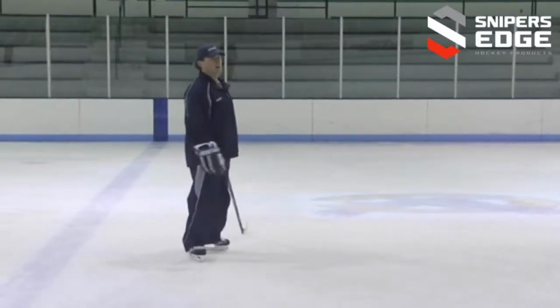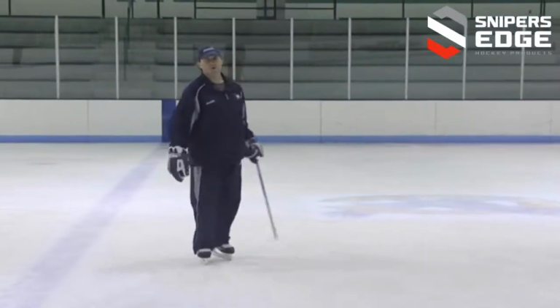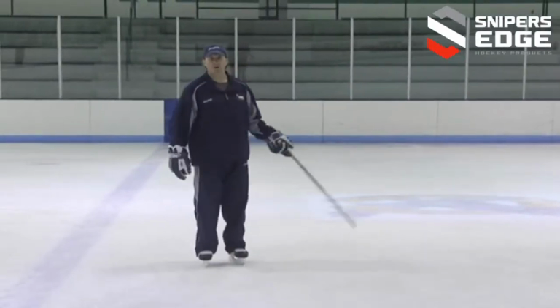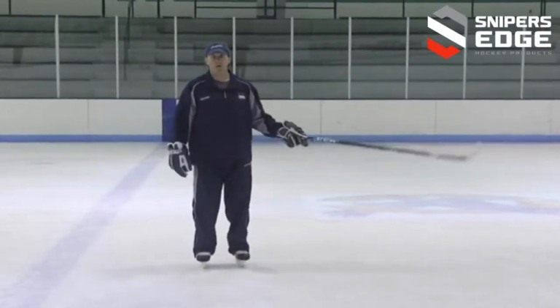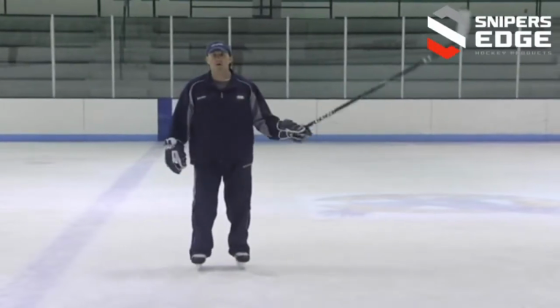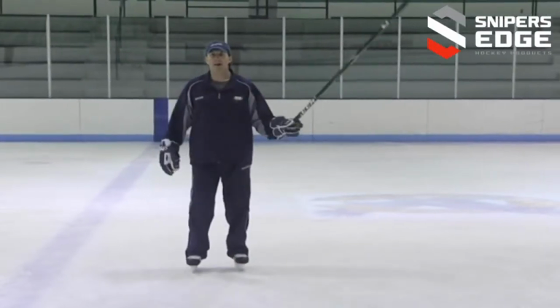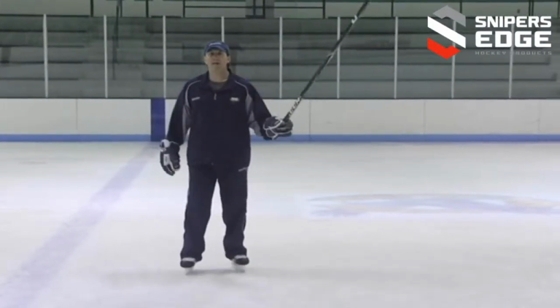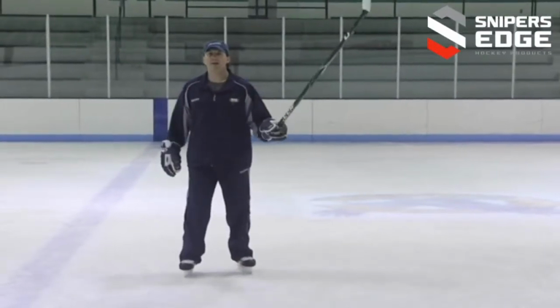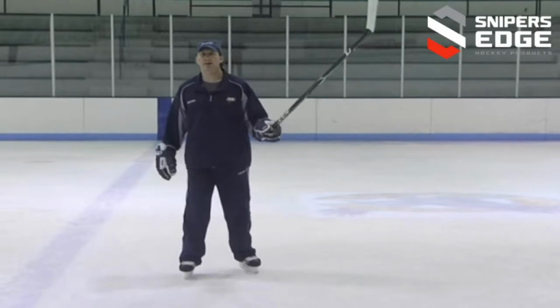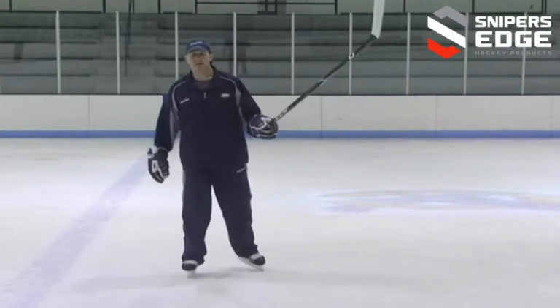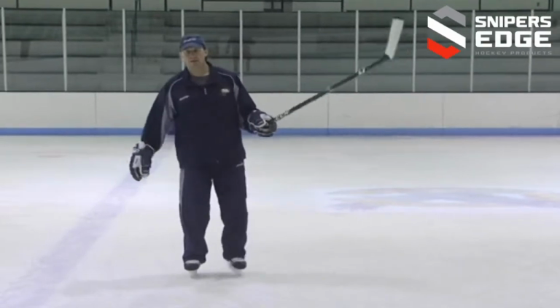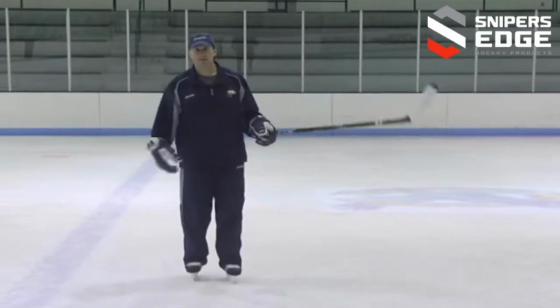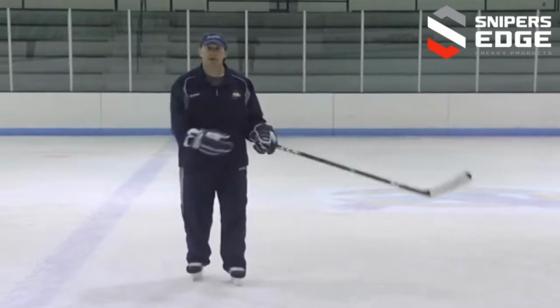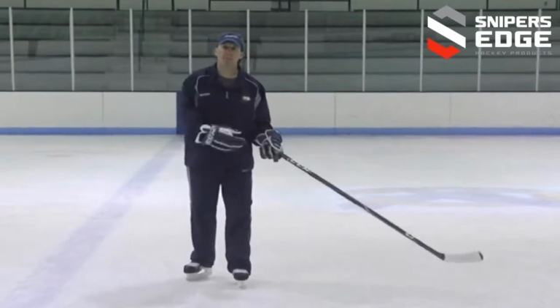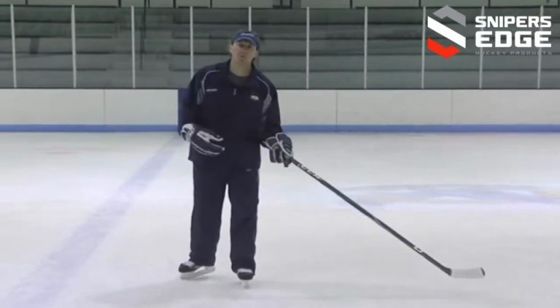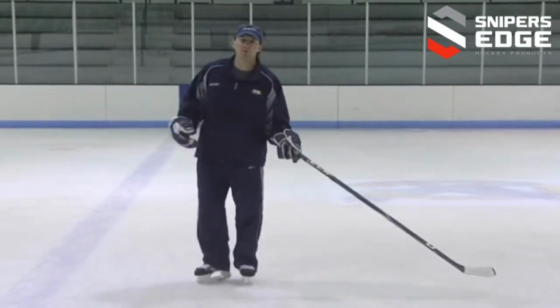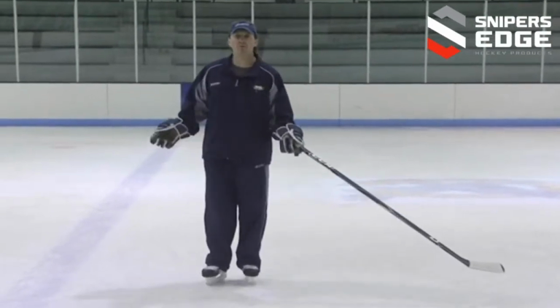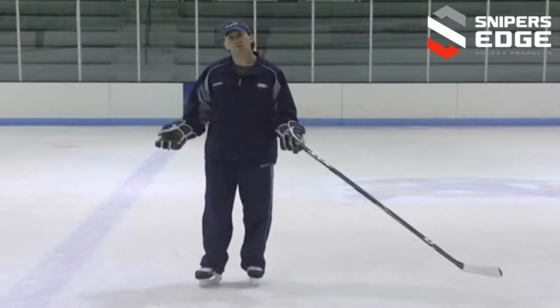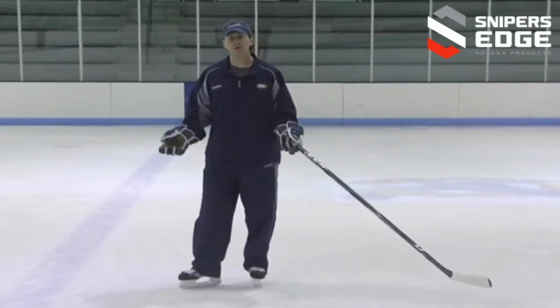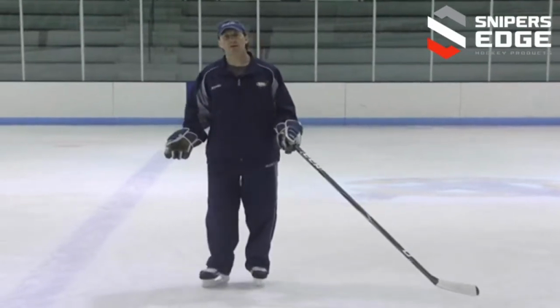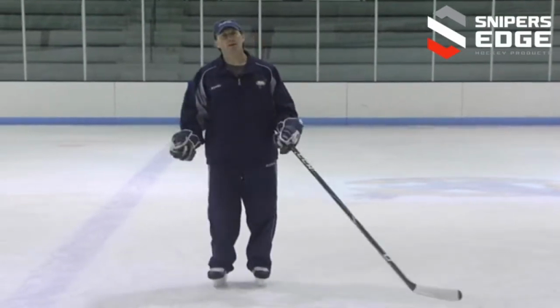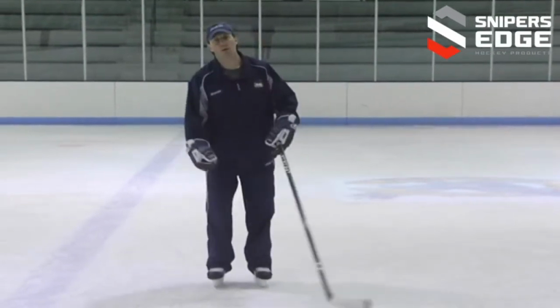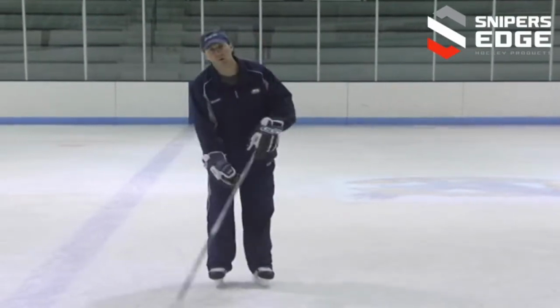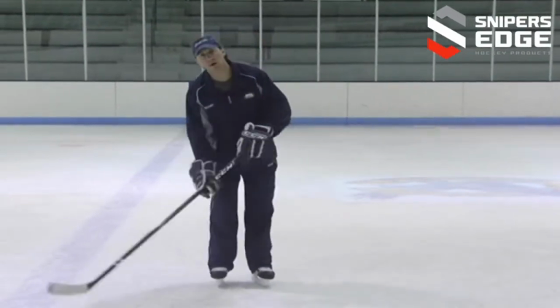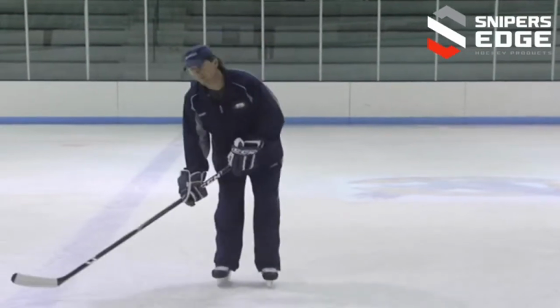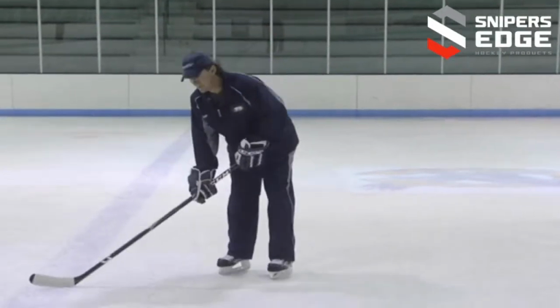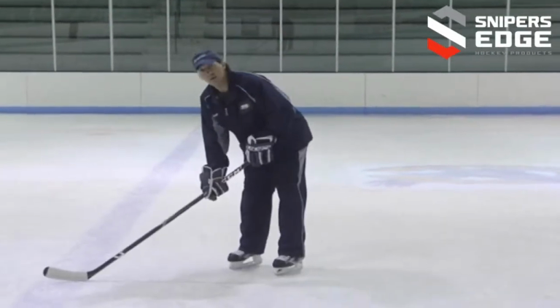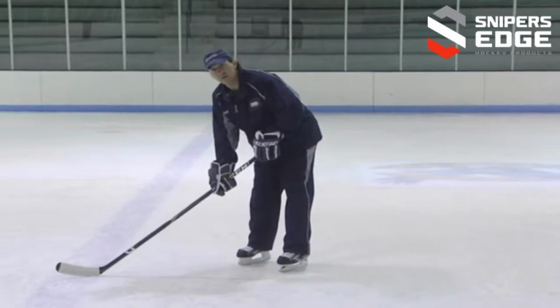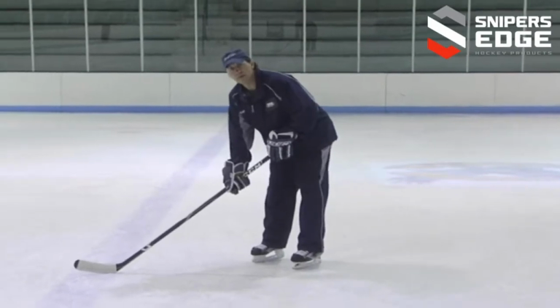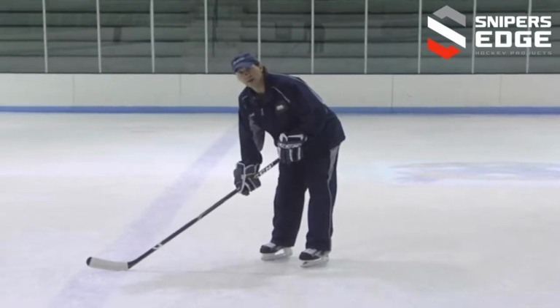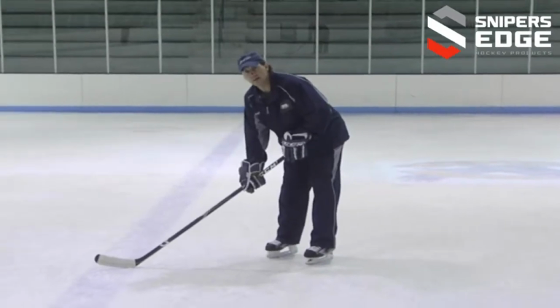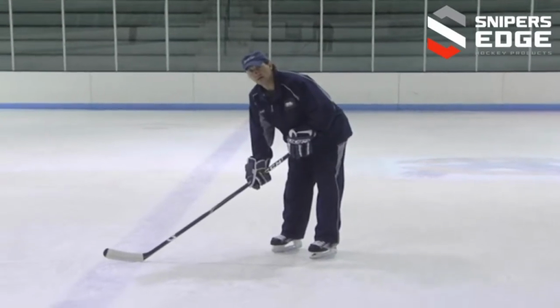Also, one hand on the hockey stick. This is an uncomfortable movement when you're first learning and we don't want them using their stick as a crutch.